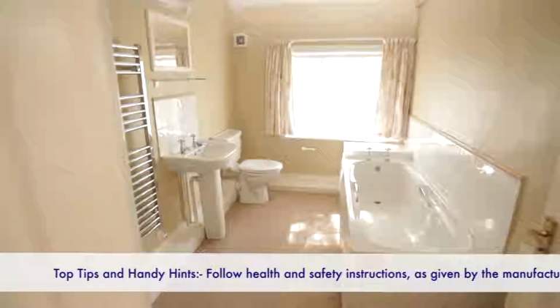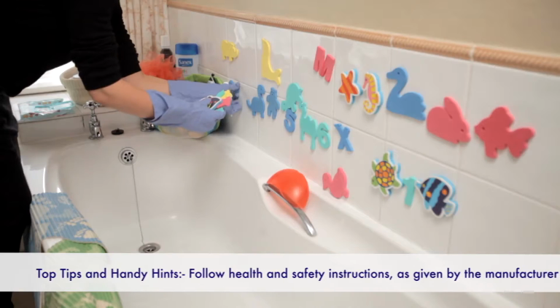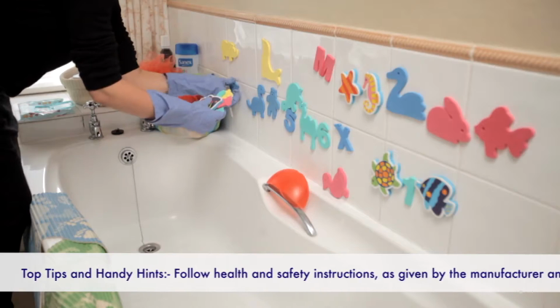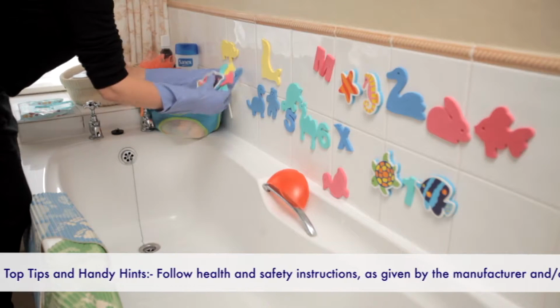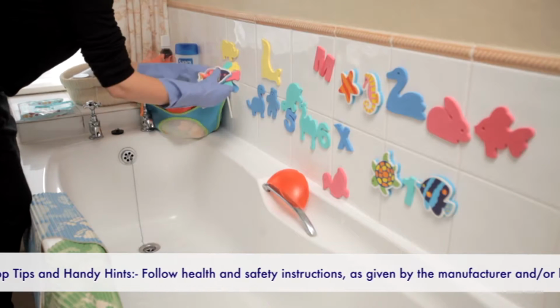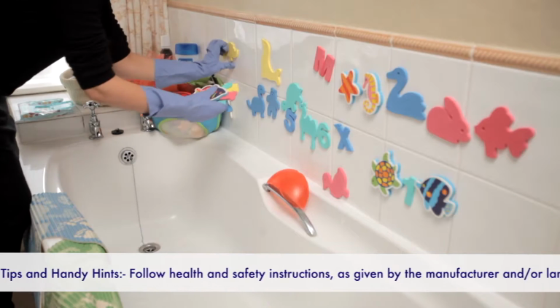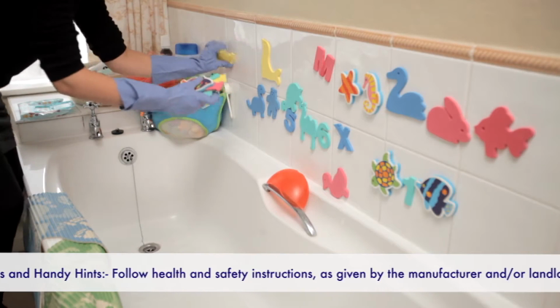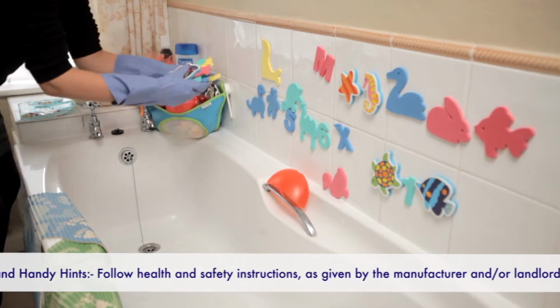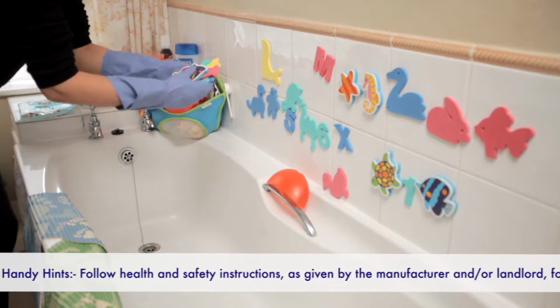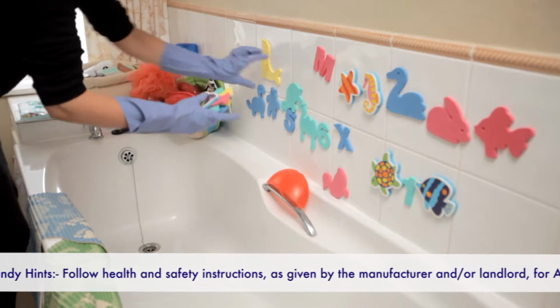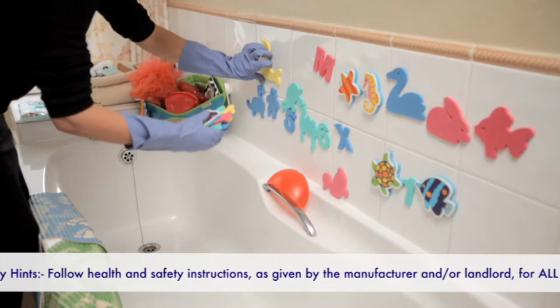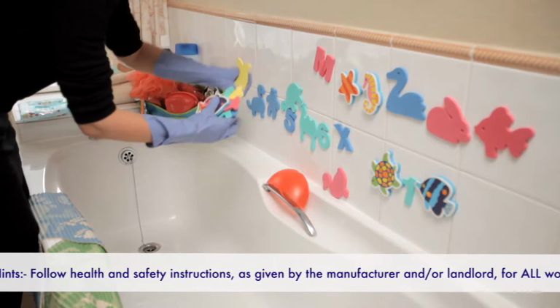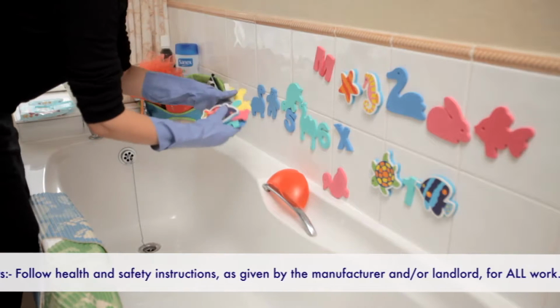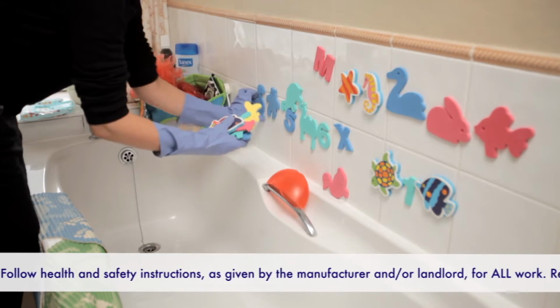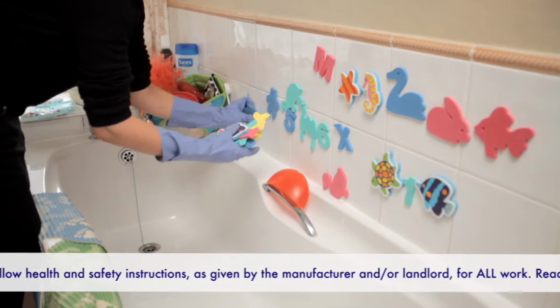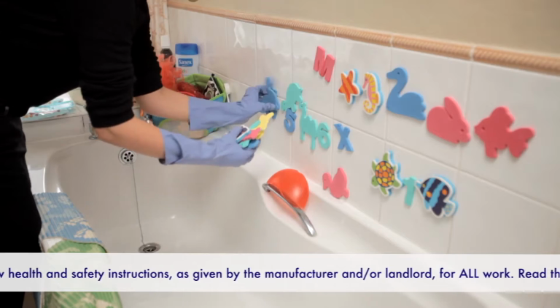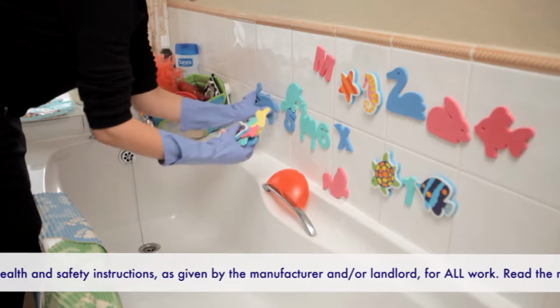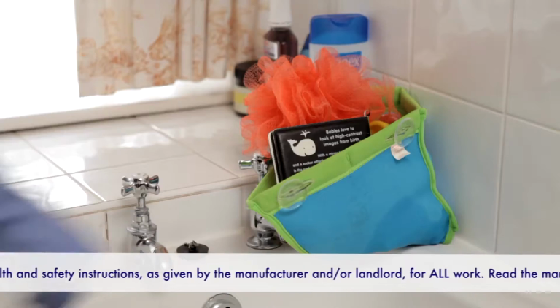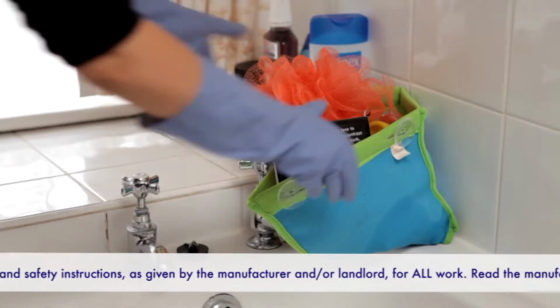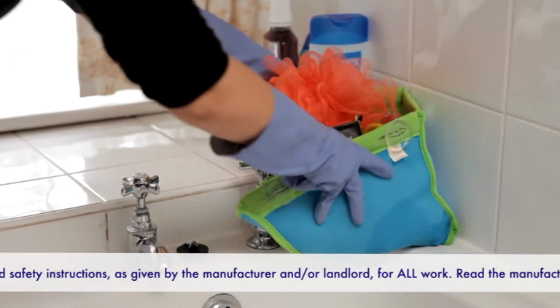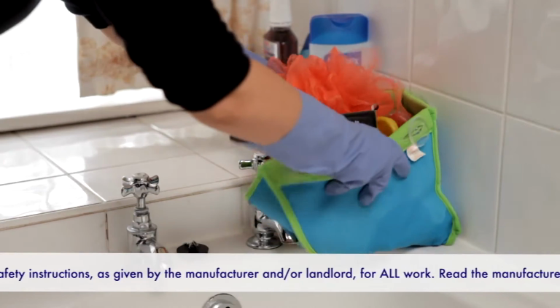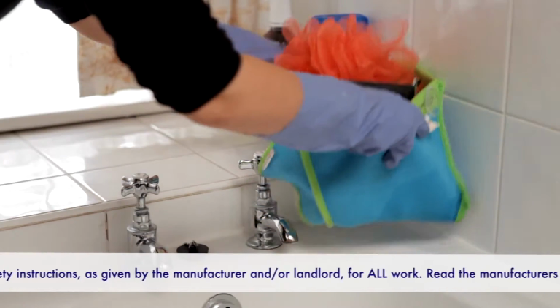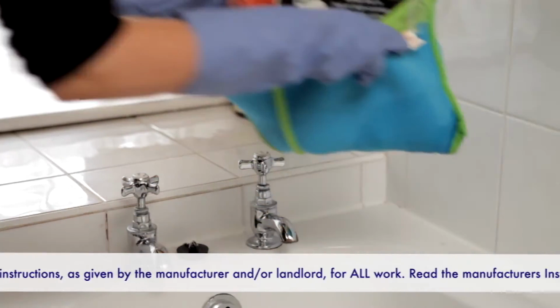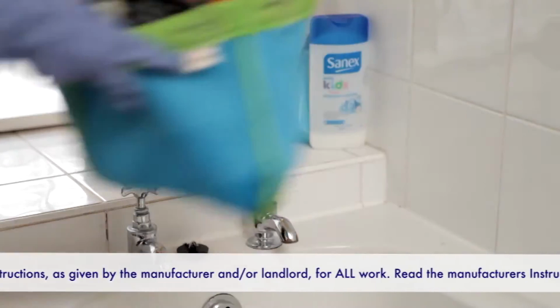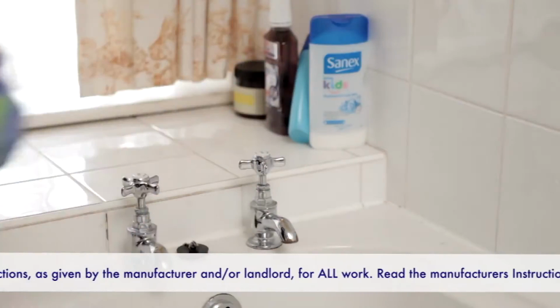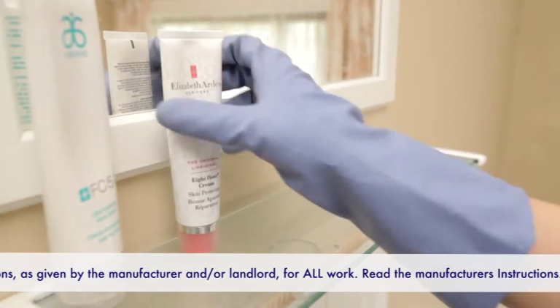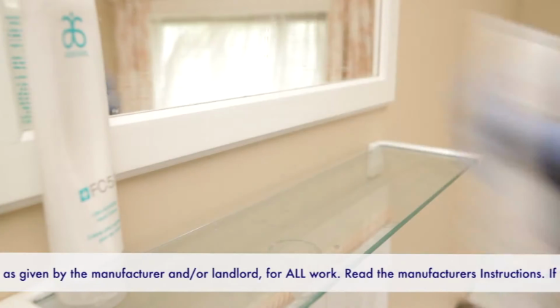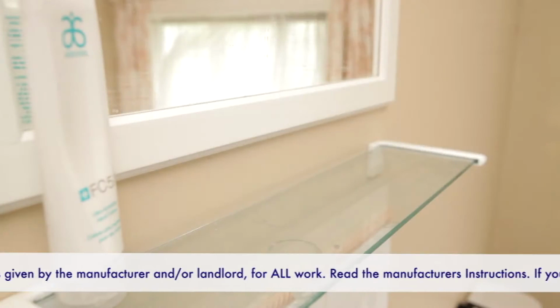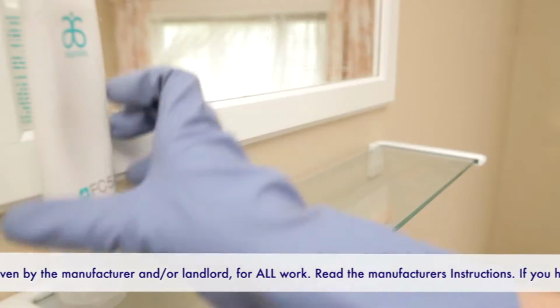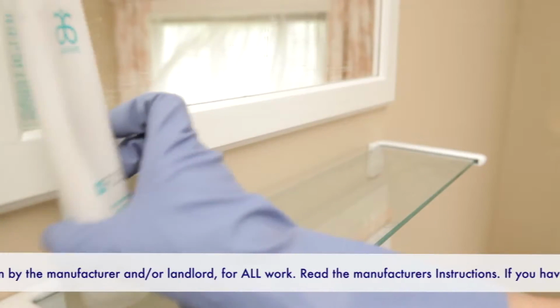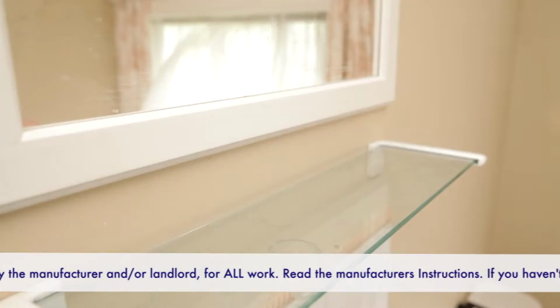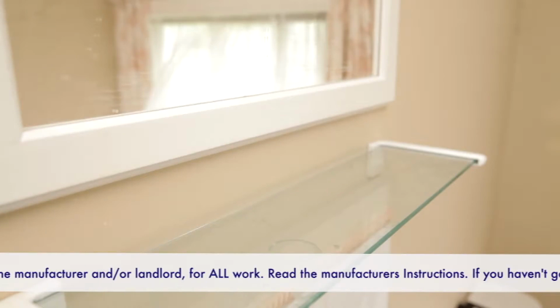Take everything out of the bathroom before you start. You can put soap dishes, toothbrush holders and small items in the dishwasher while you're tackling the rest of the room.